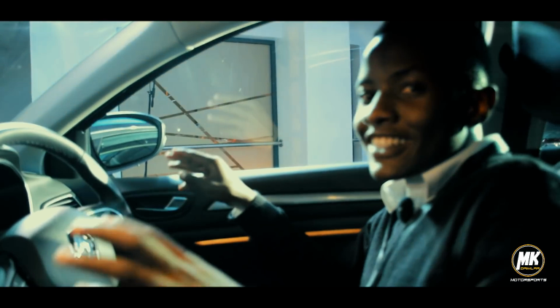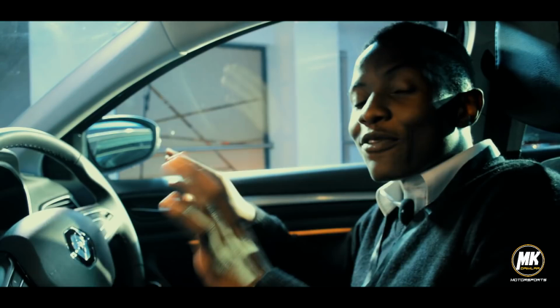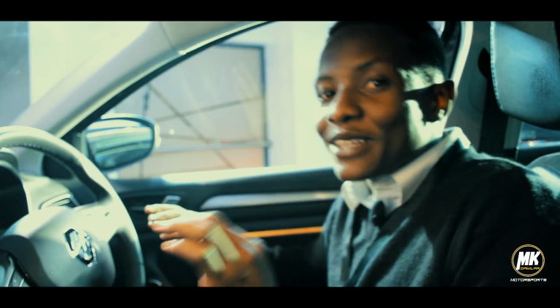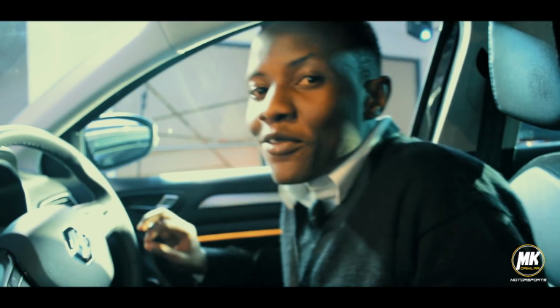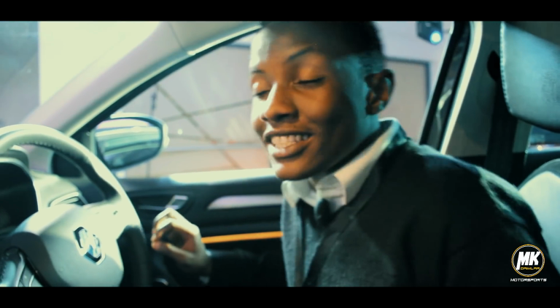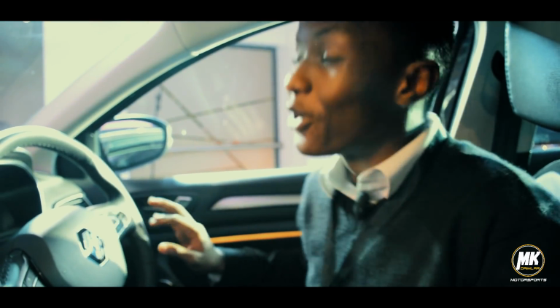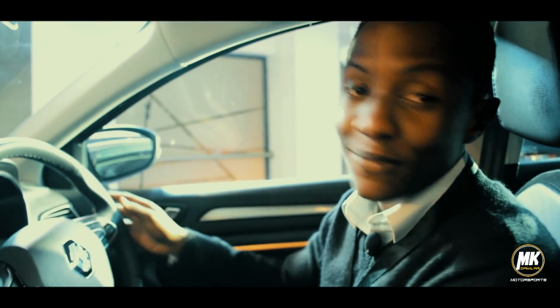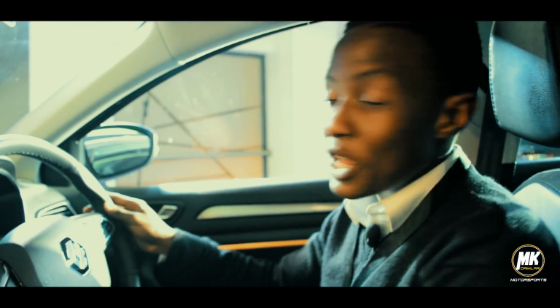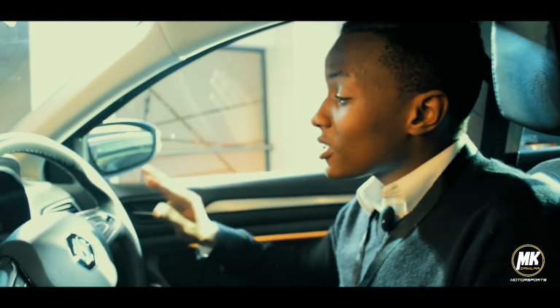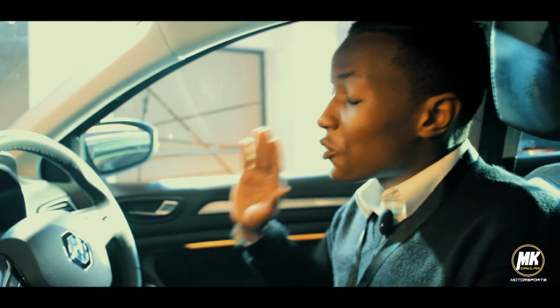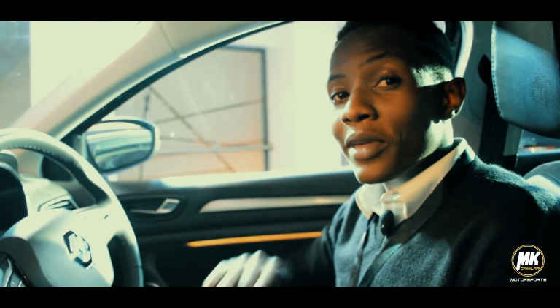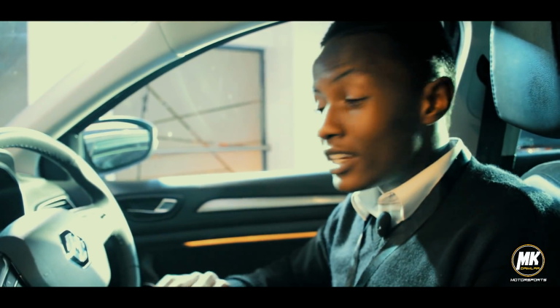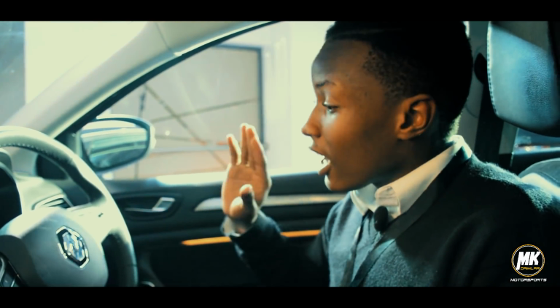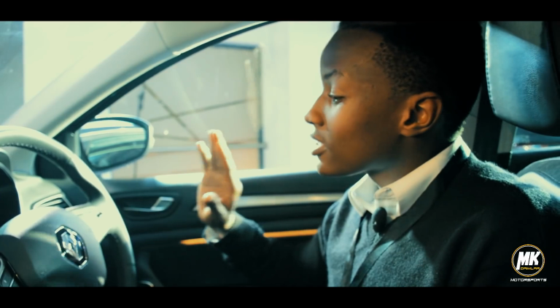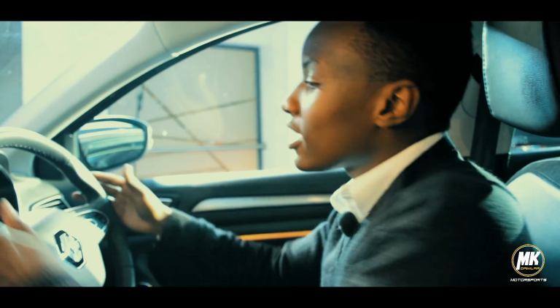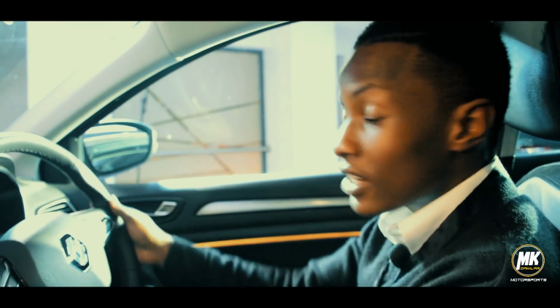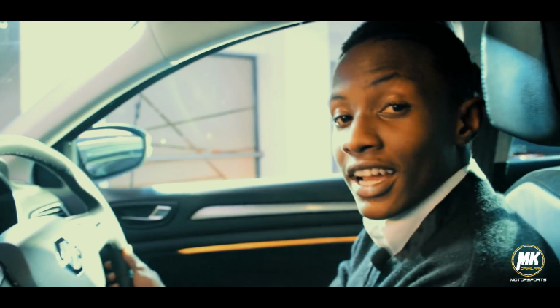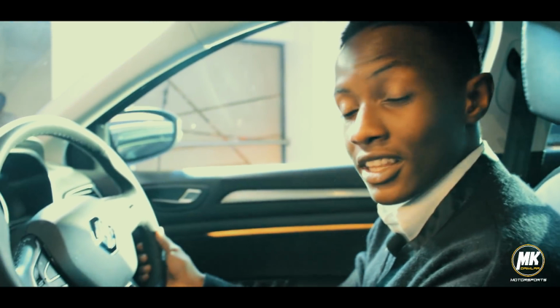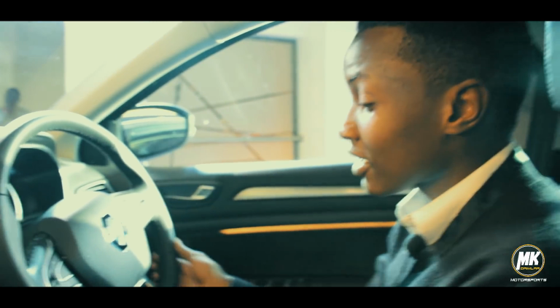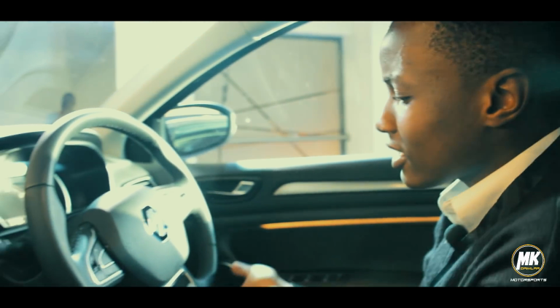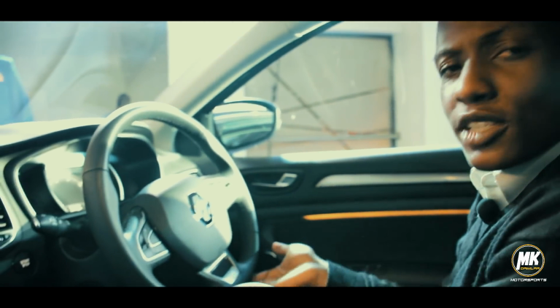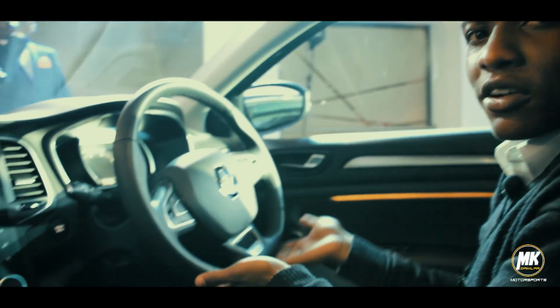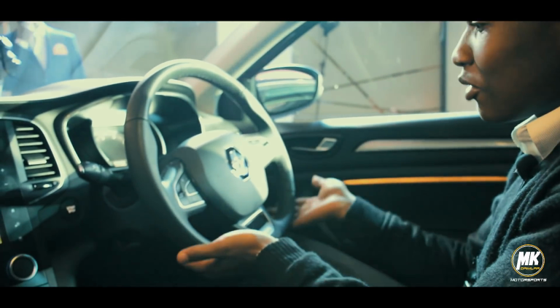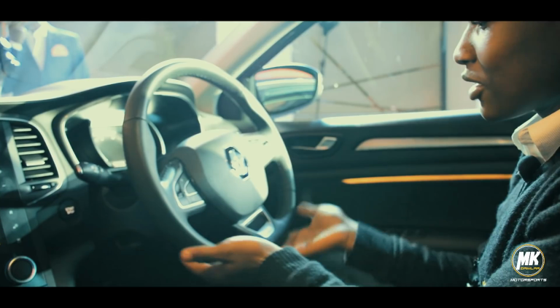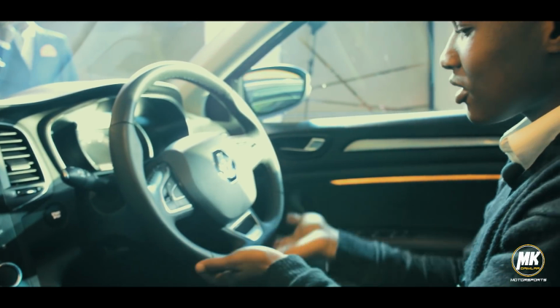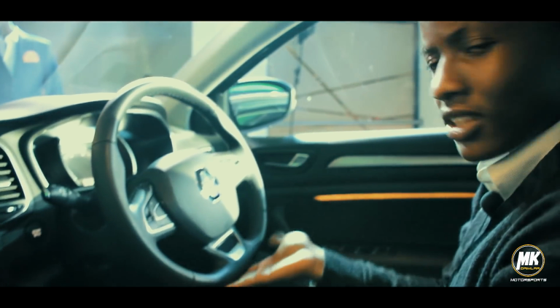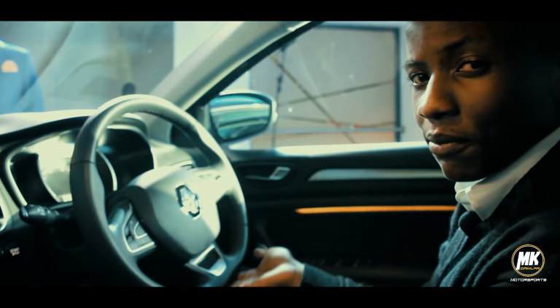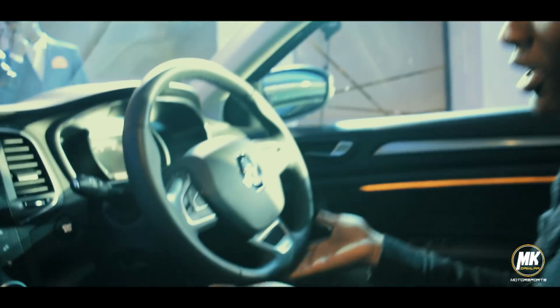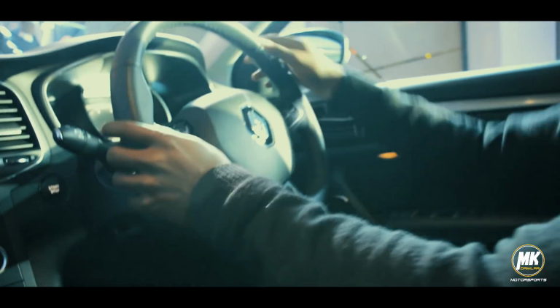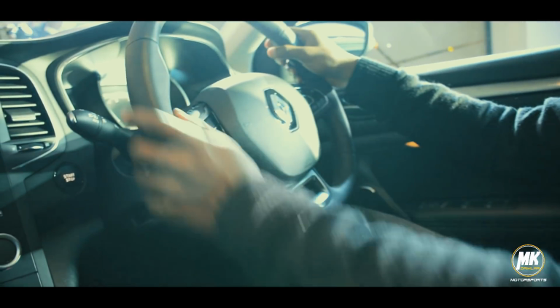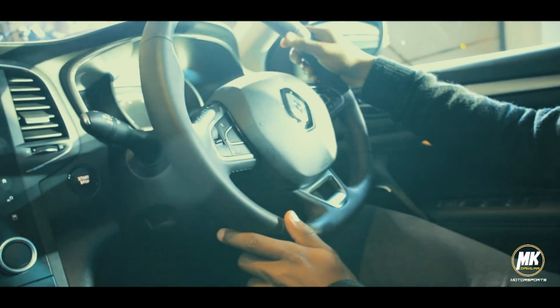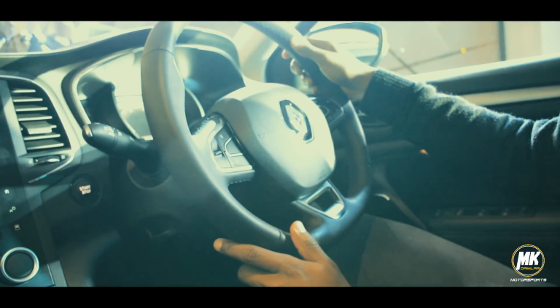So finally, some time alone with this beauty. This Renault Megane, as you can see, has a very nice steering. It has a sporty version of a steering — with a flat bottom here — because it's a really comfortable car.